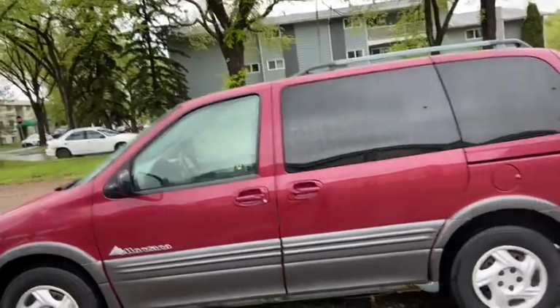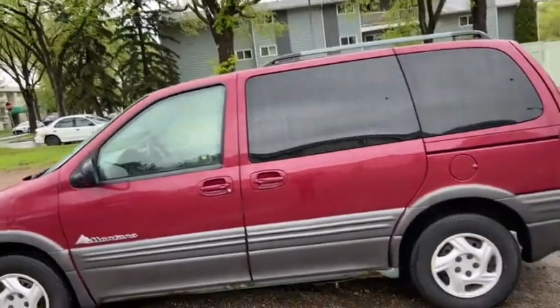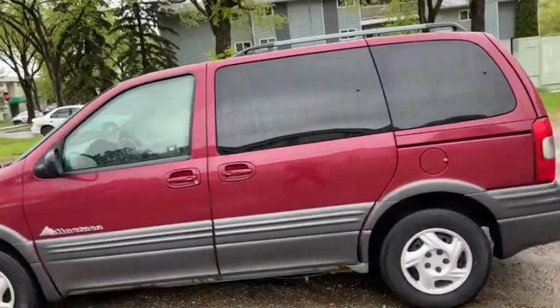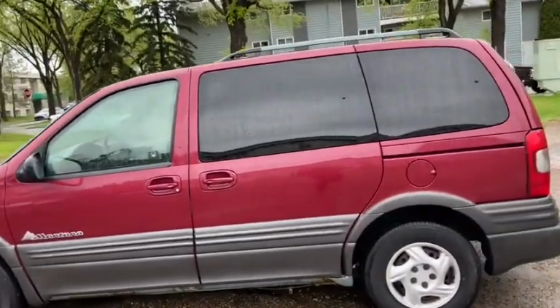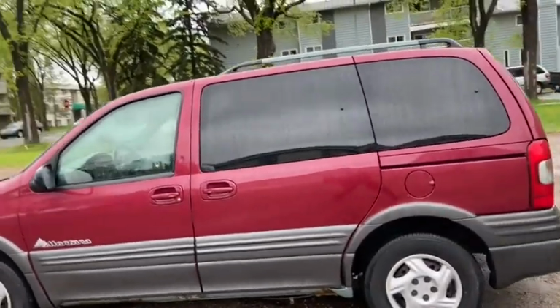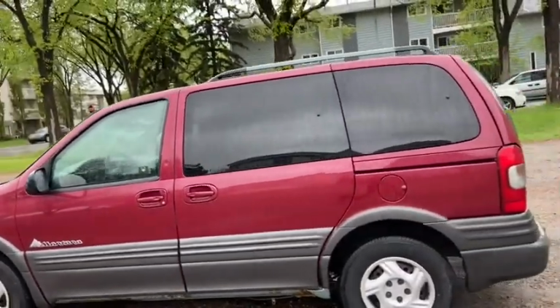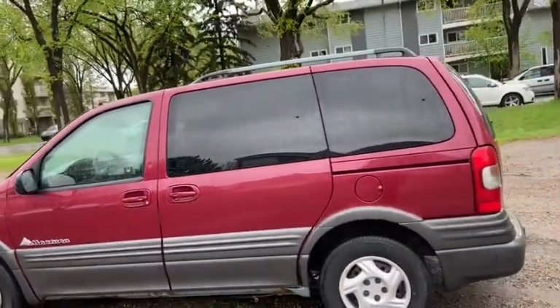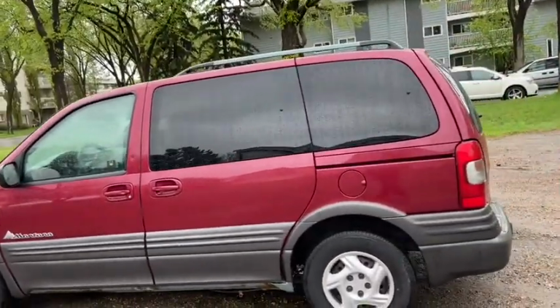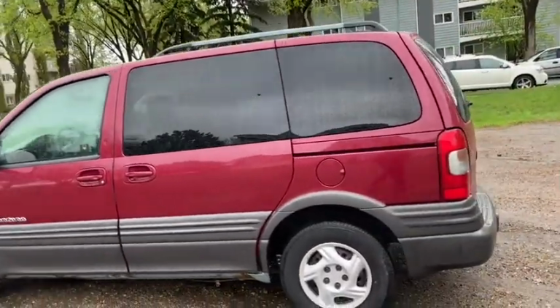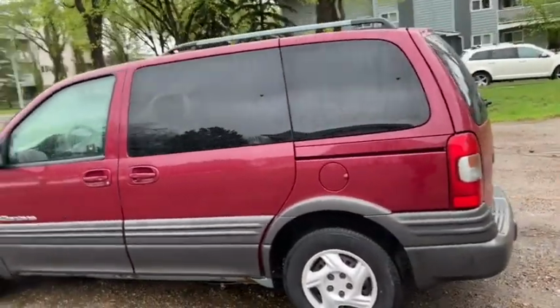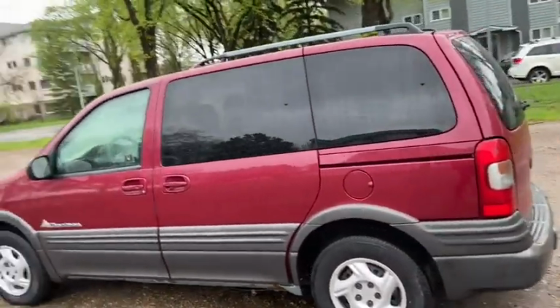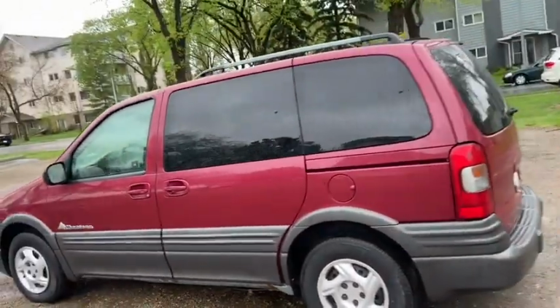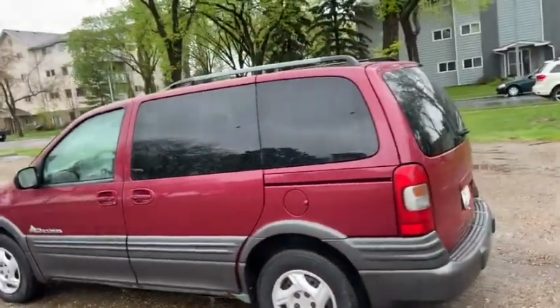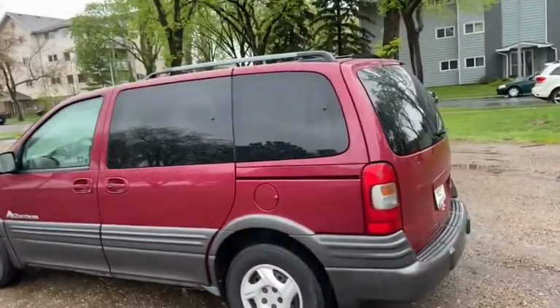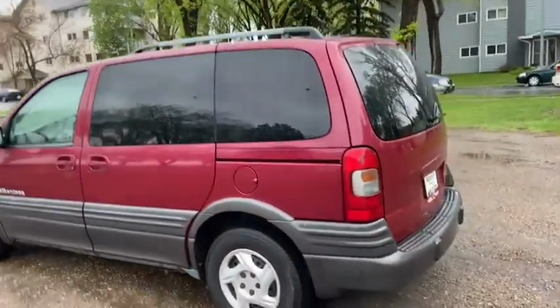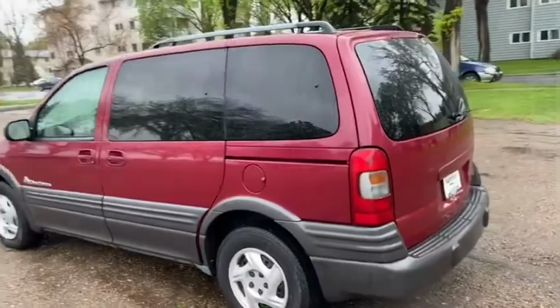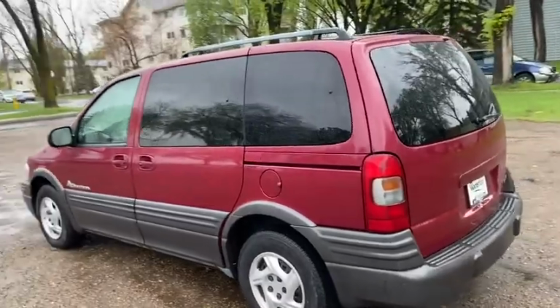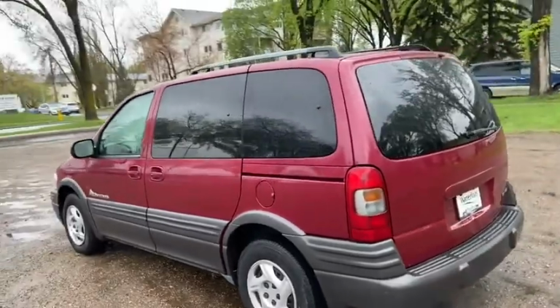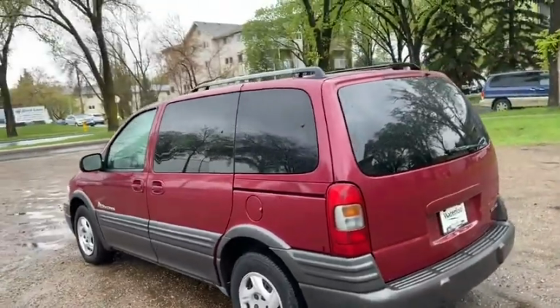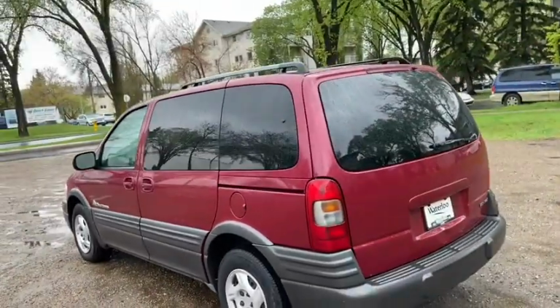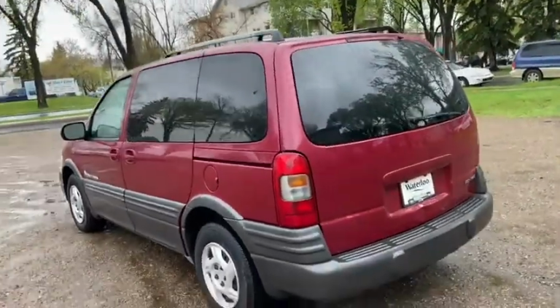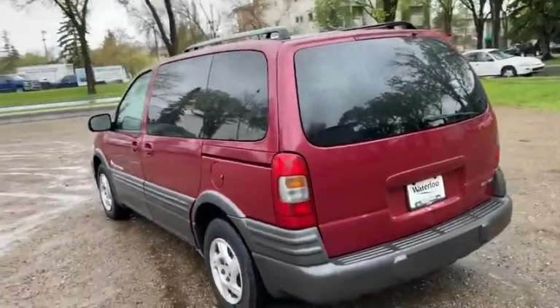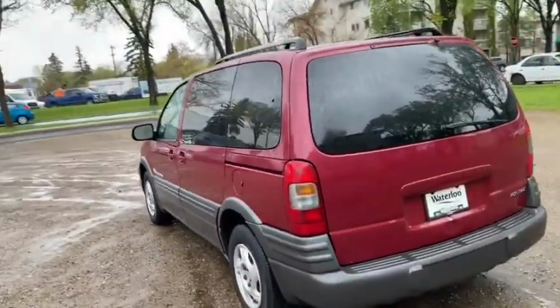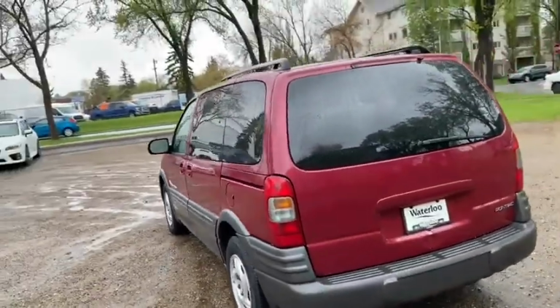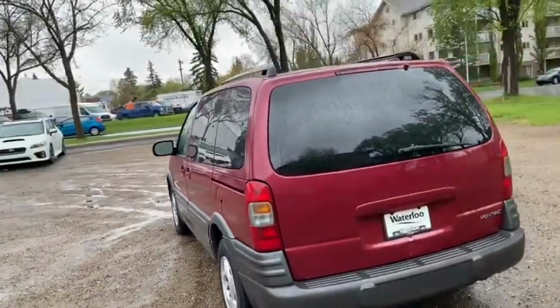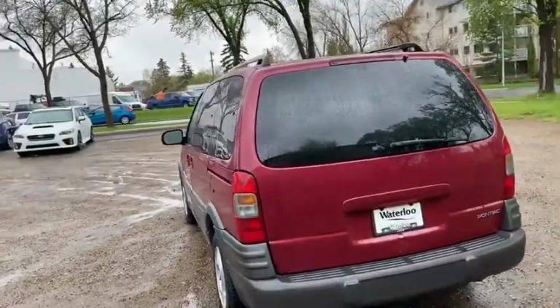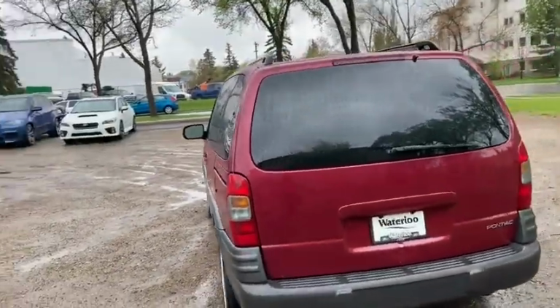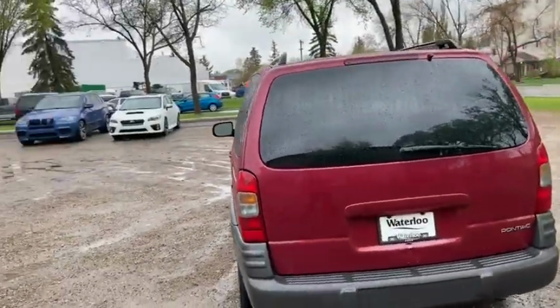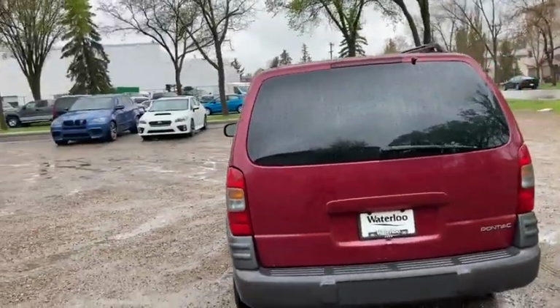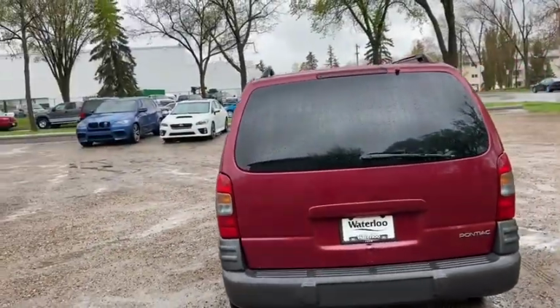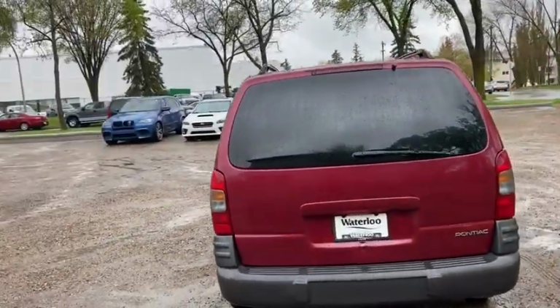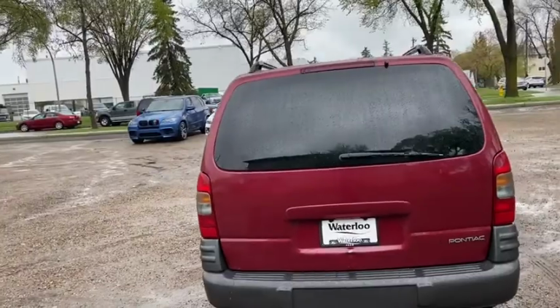You have two seats in this van with the empty cargo space in the back. It comes with keyless entry as well as roof rails up top, and in the back you do have that rear wiper blade.